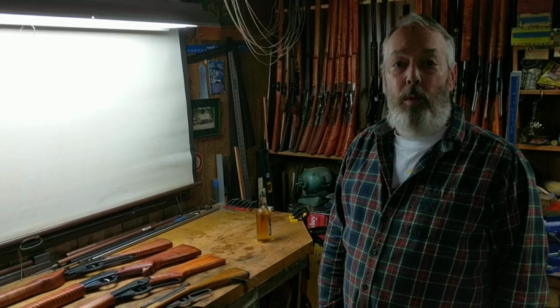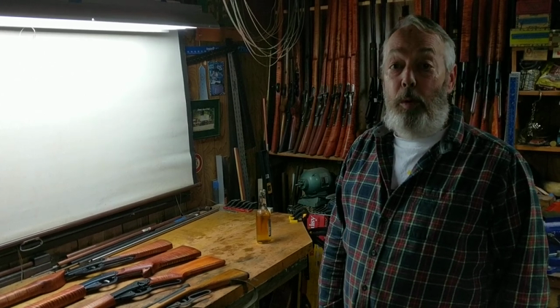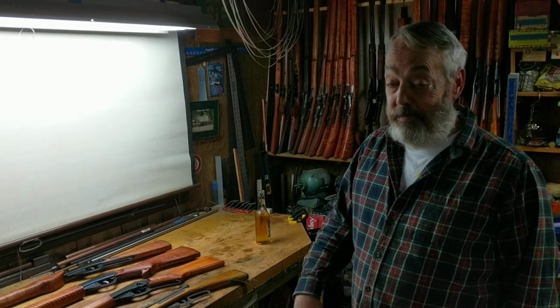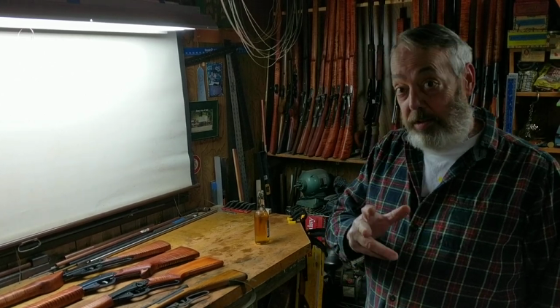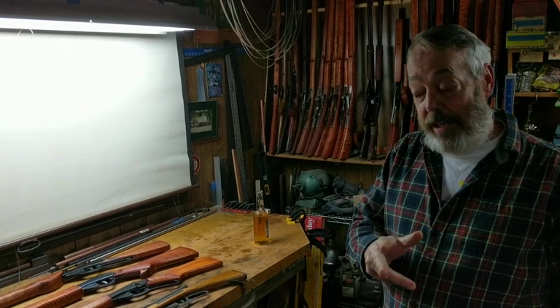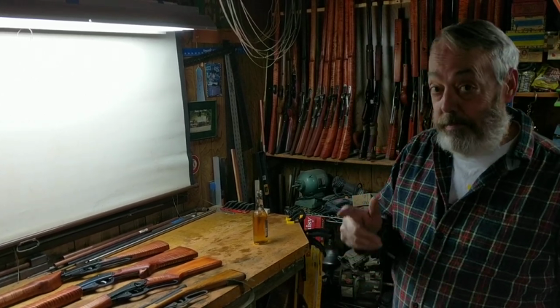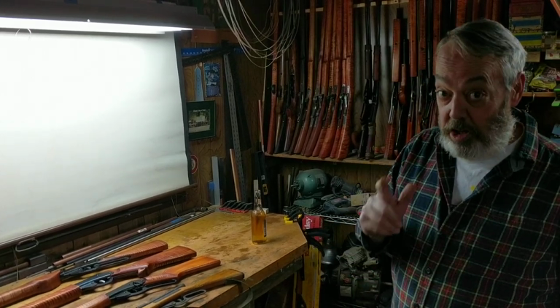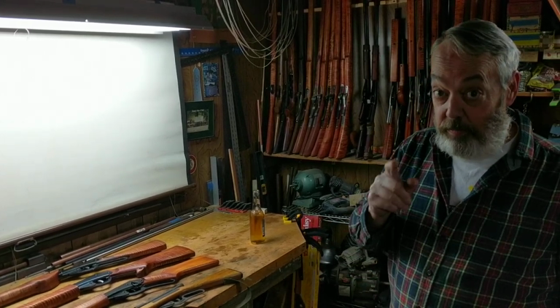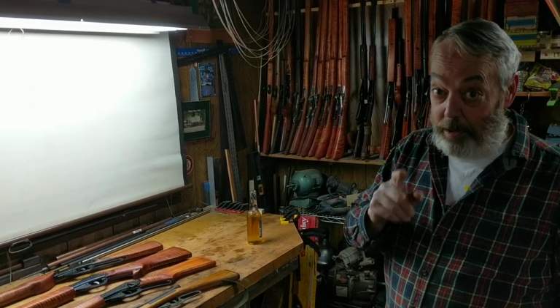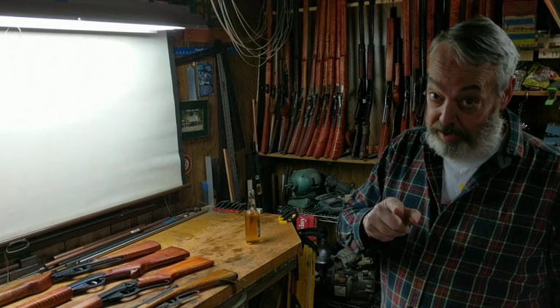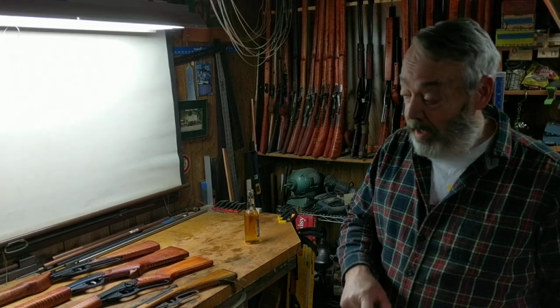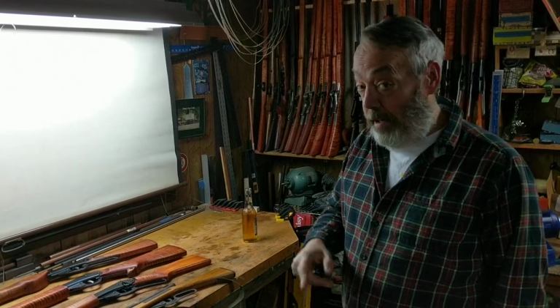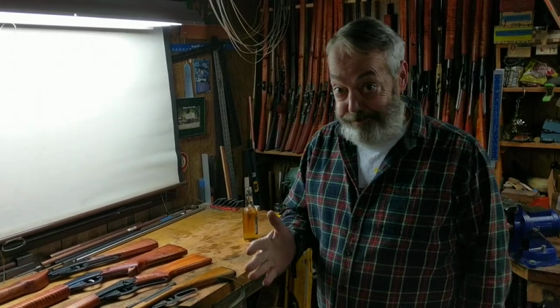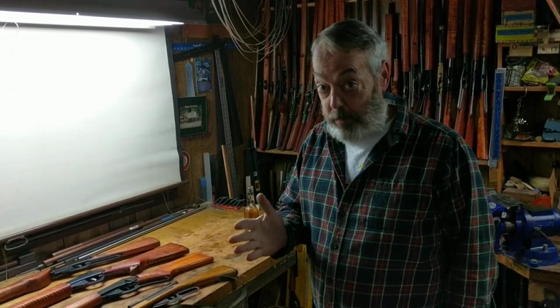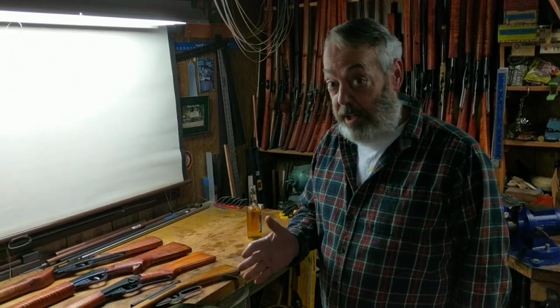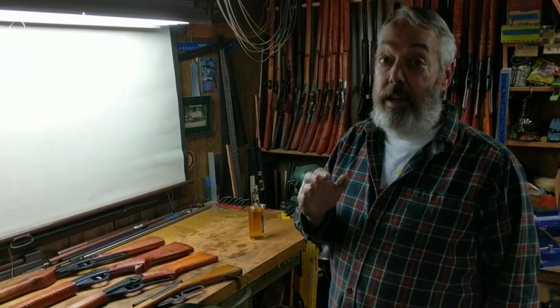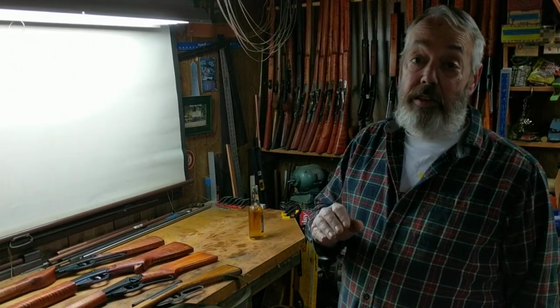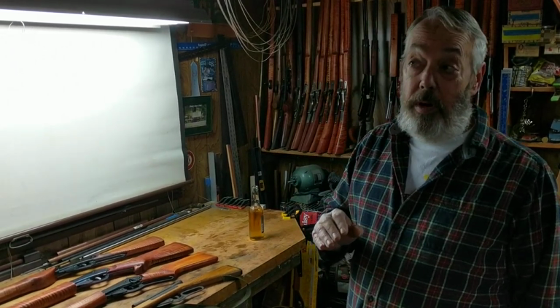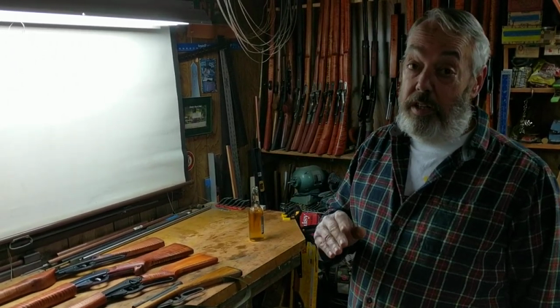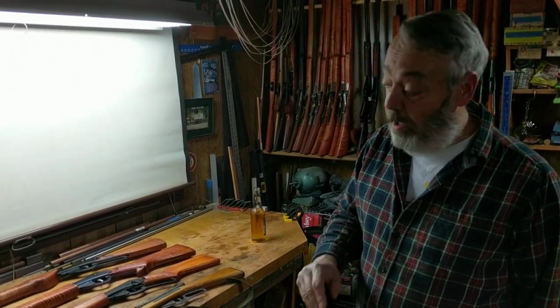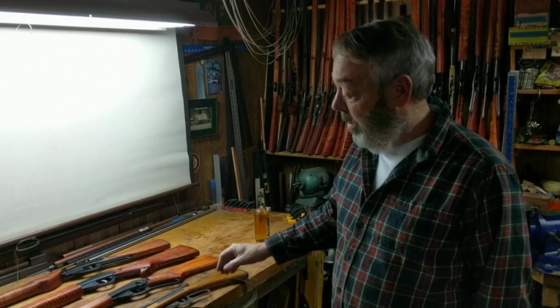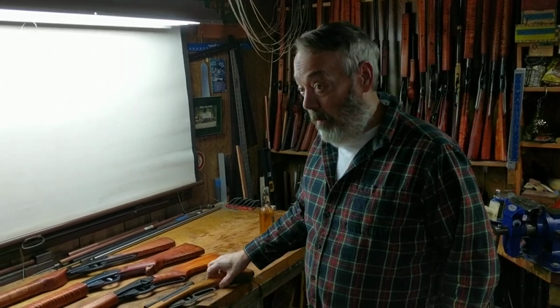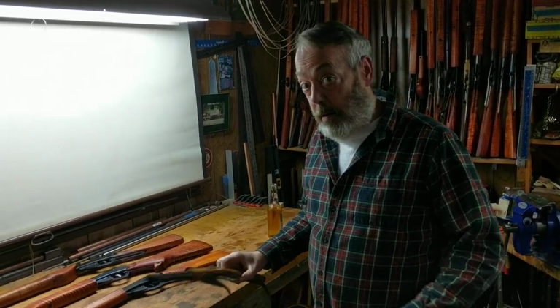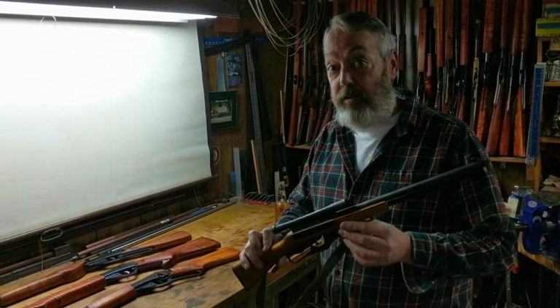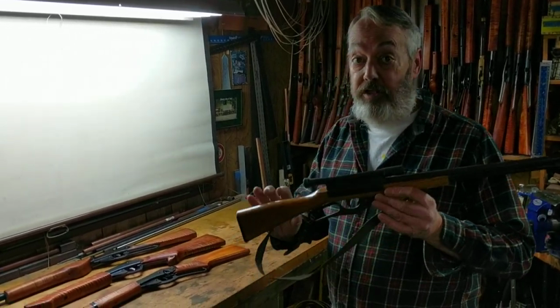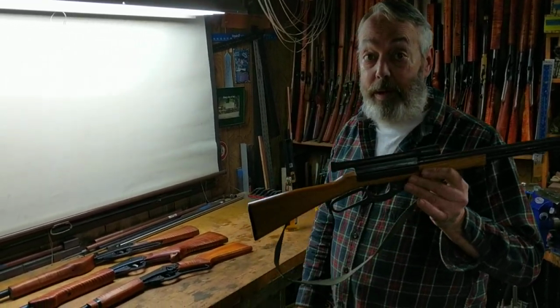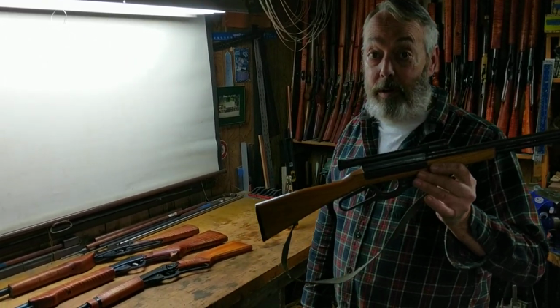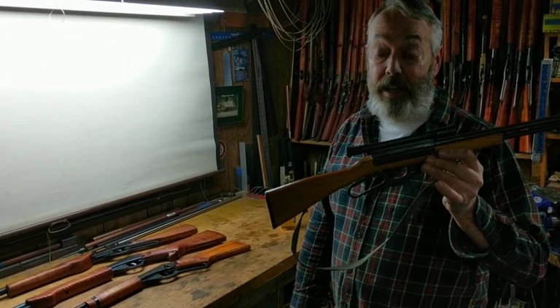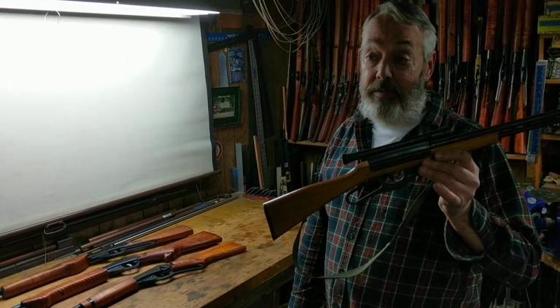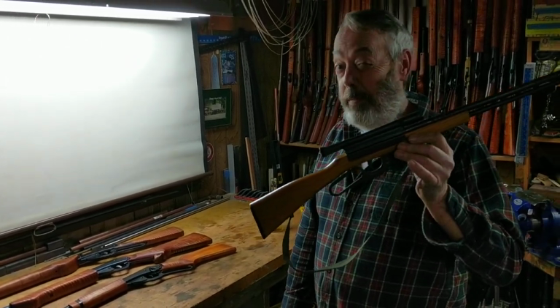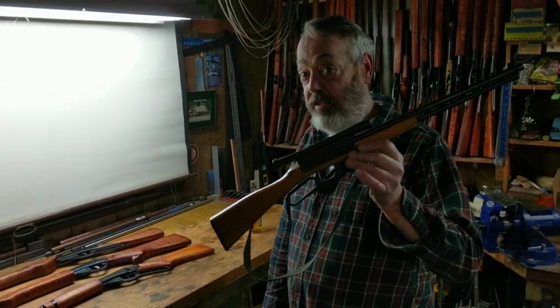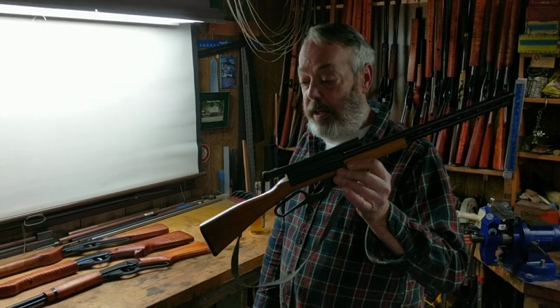Welcome aboard. Today we're talking about guns for young boys. Young boys range in age from approximately three. This little gem would be appropriate for about three to five, maybe six years of age.